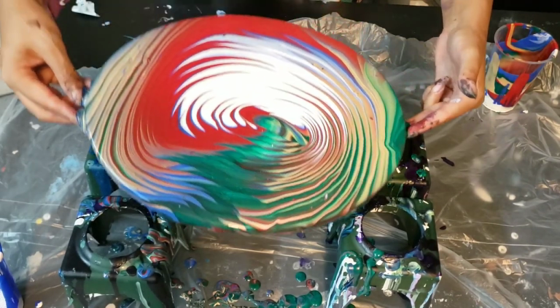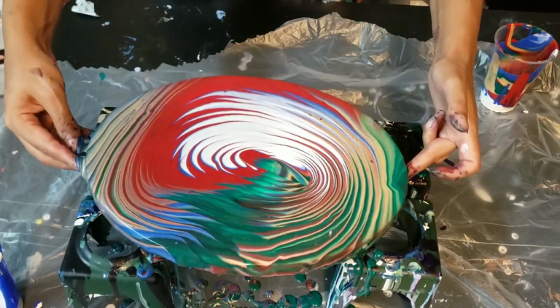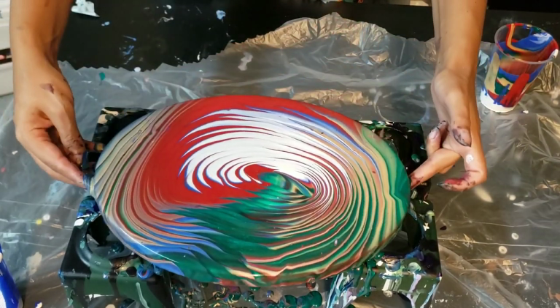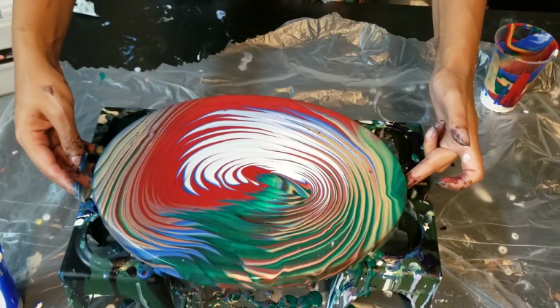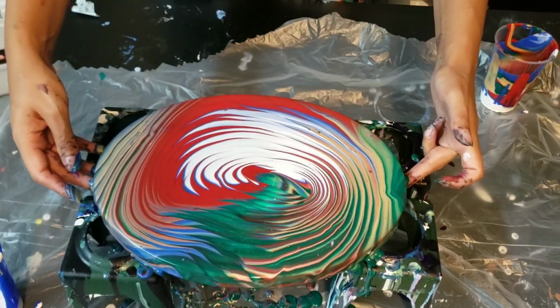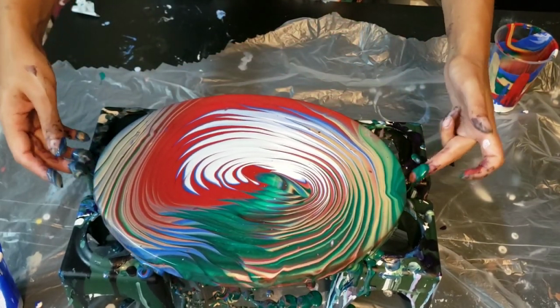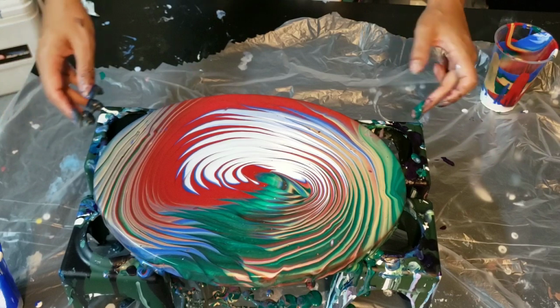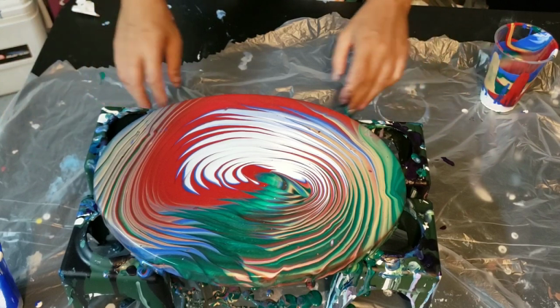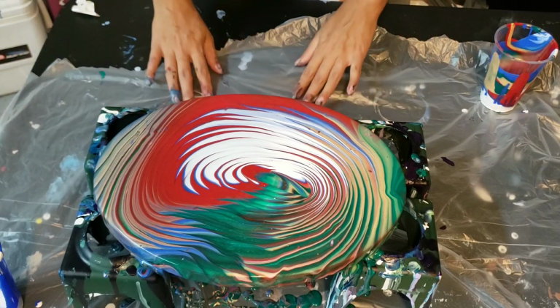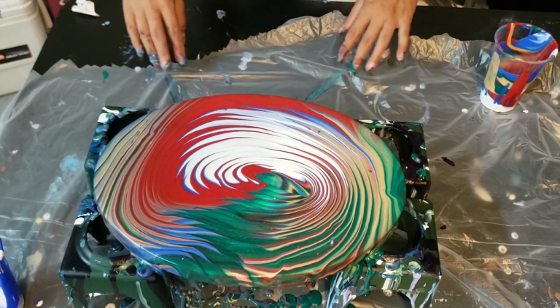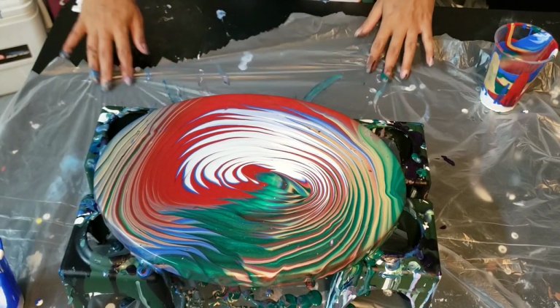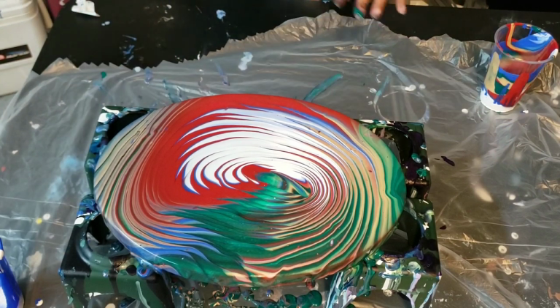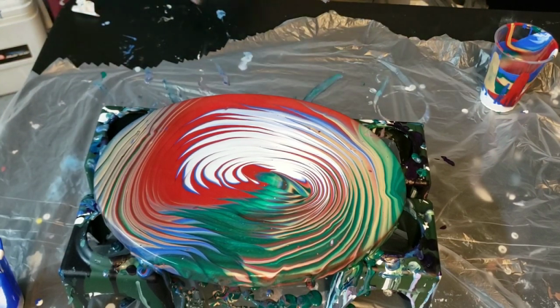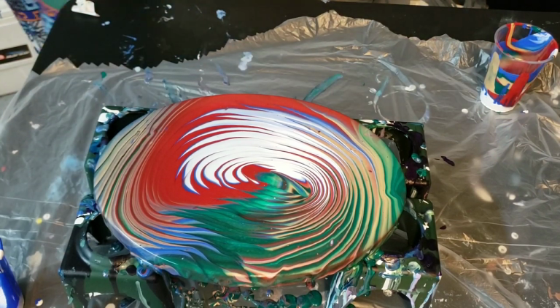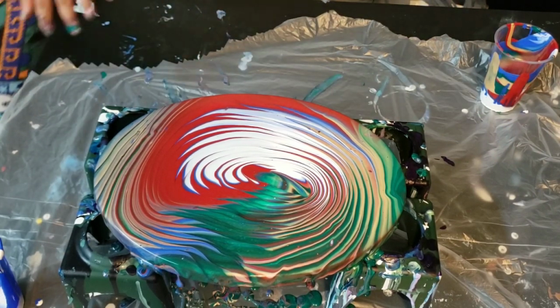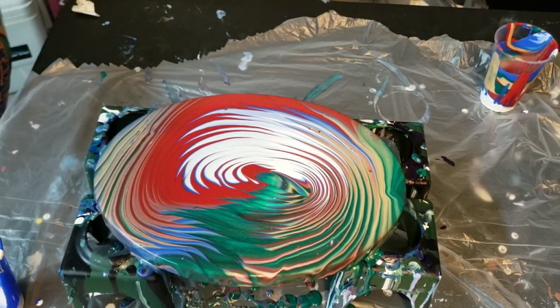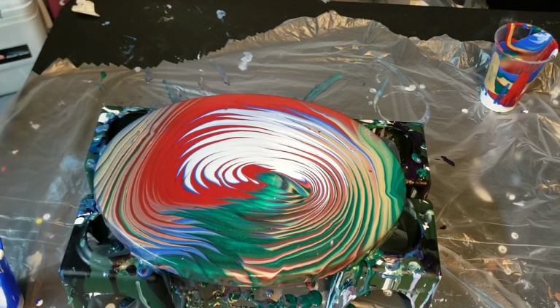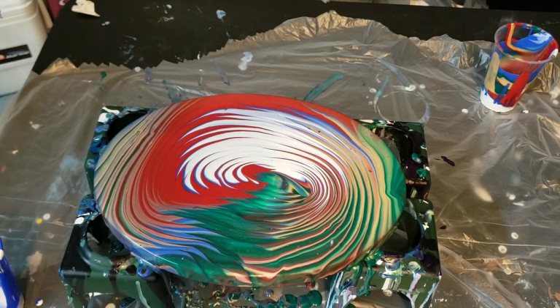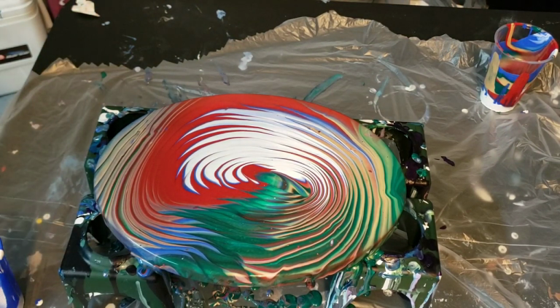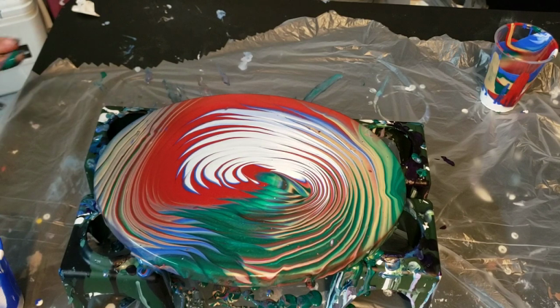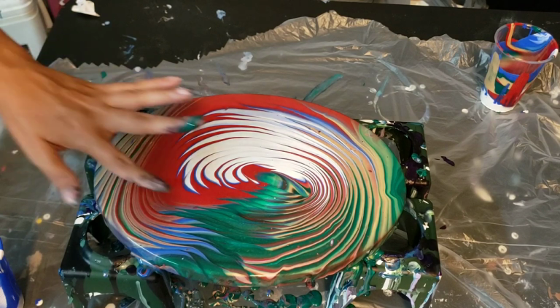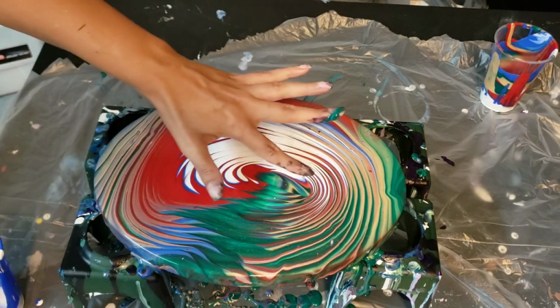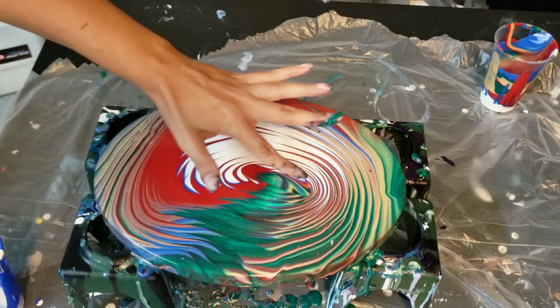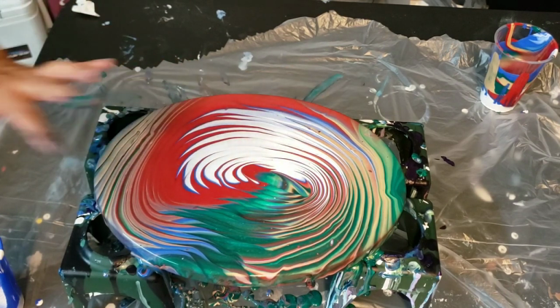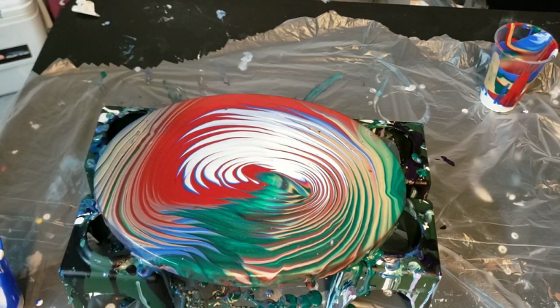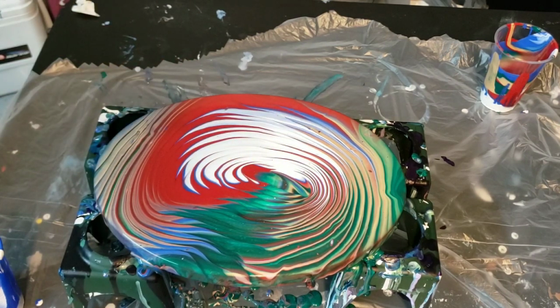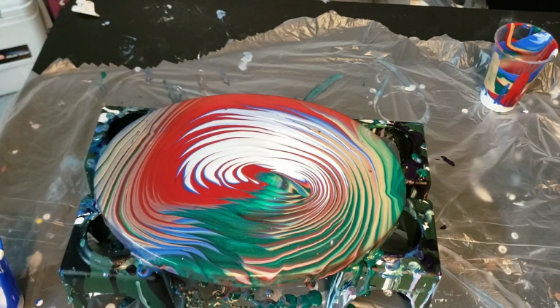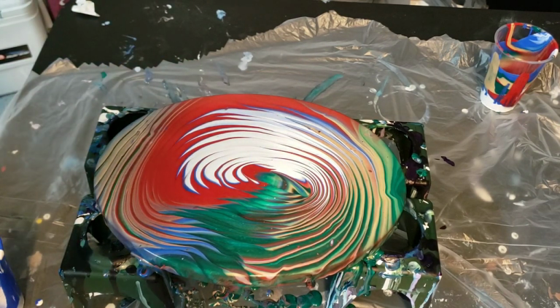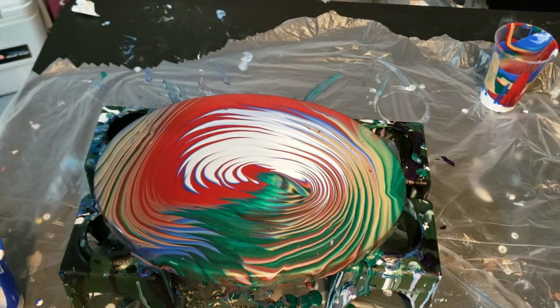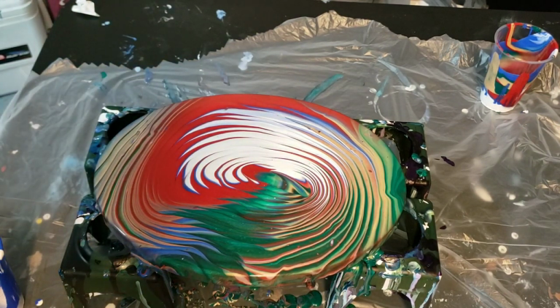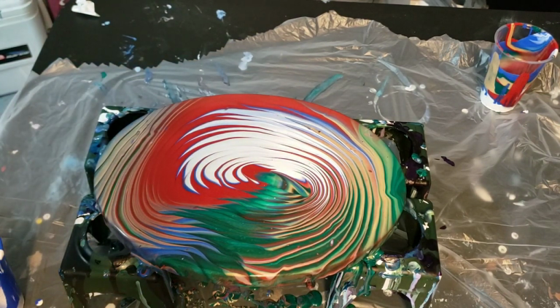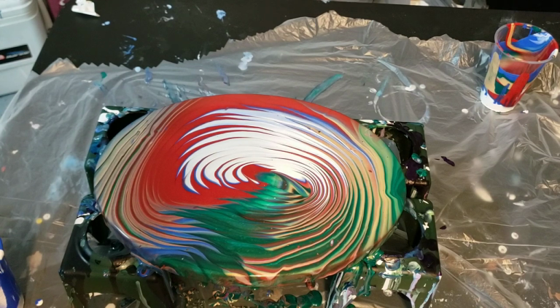Wow, I think I'm just gonna leave that just right there. That is such a pretty color combination. I love the effect that's happening right here — give me a second and I'll take you down so I can show you.